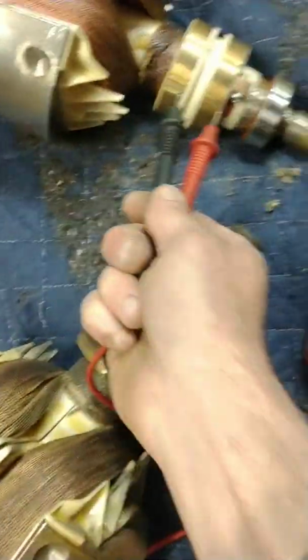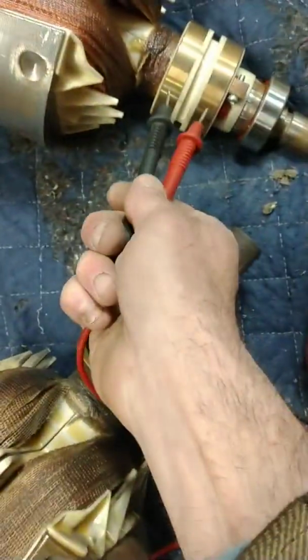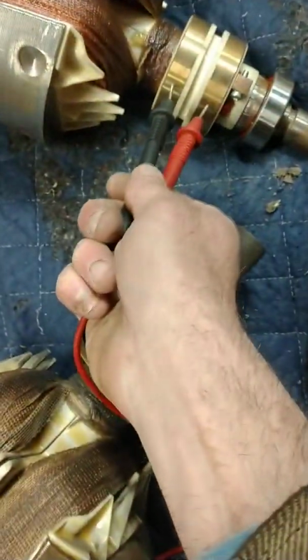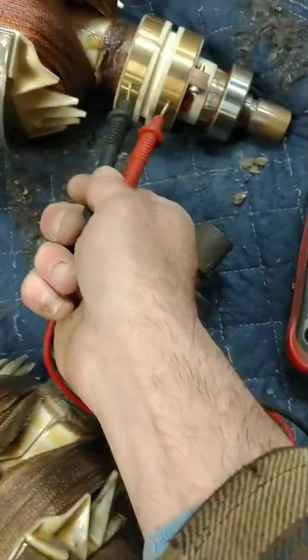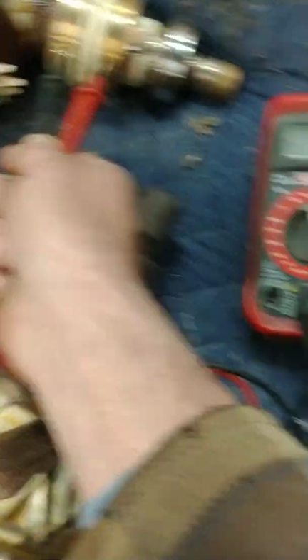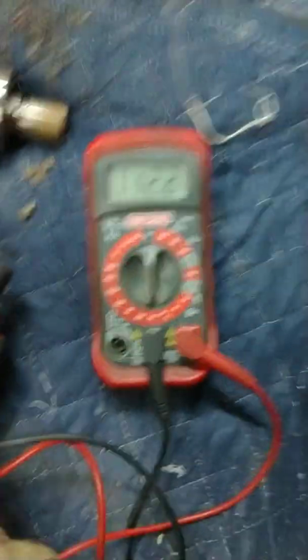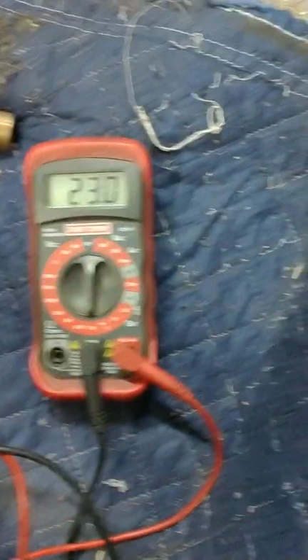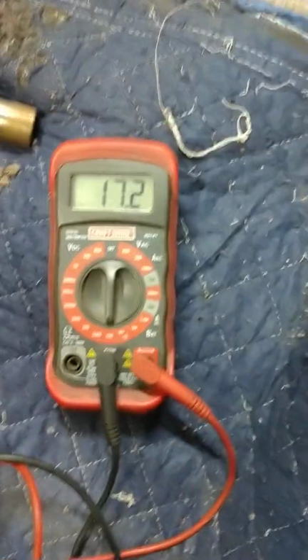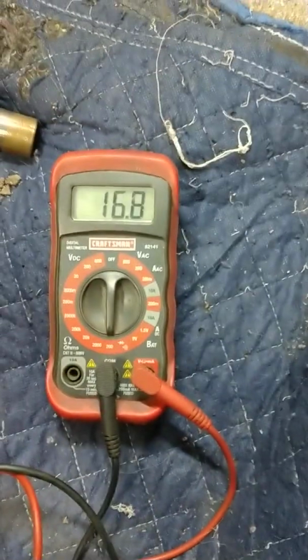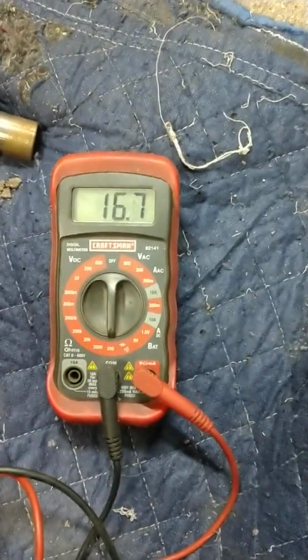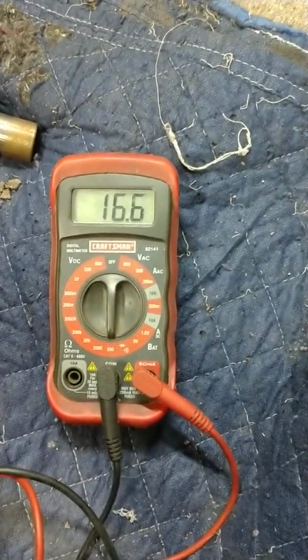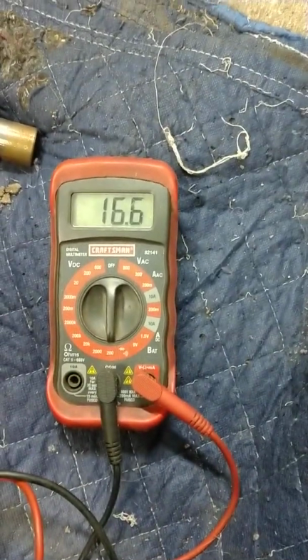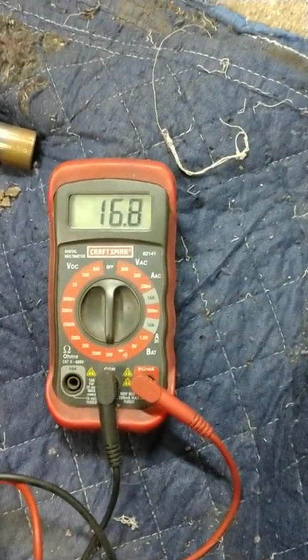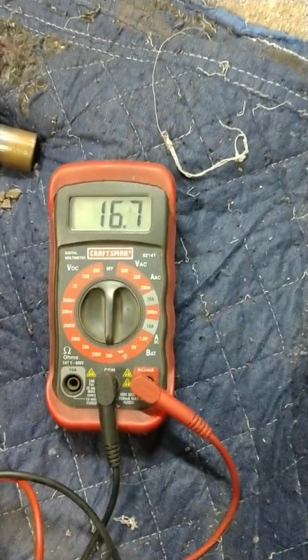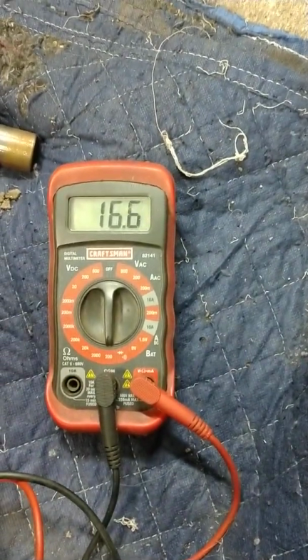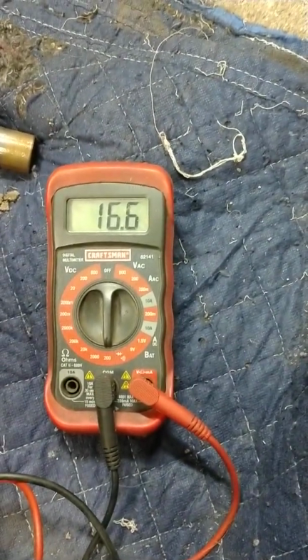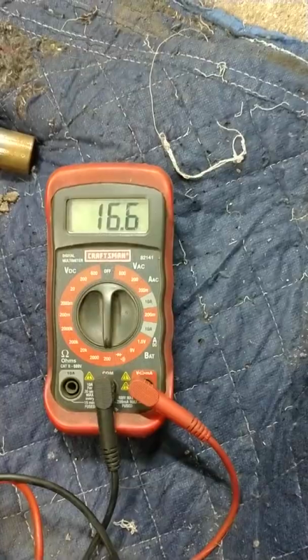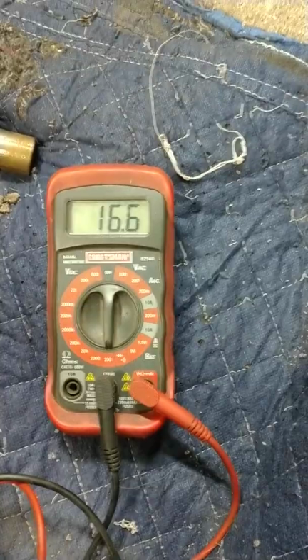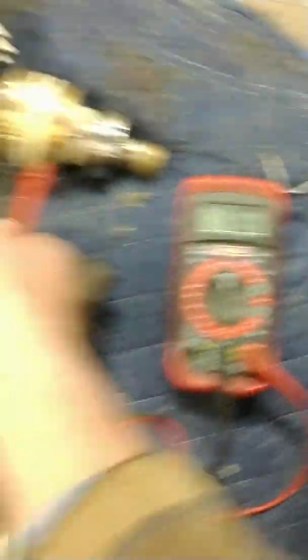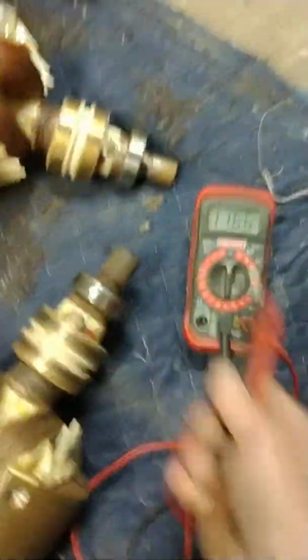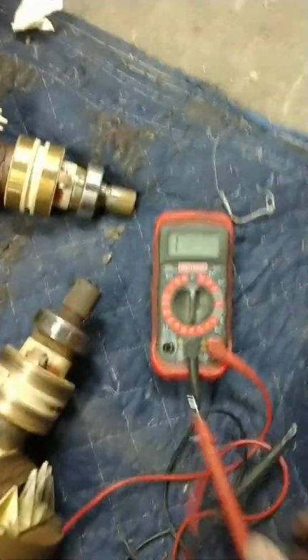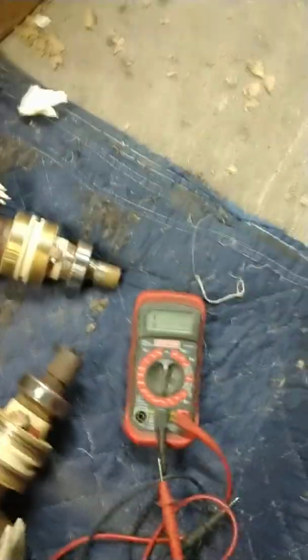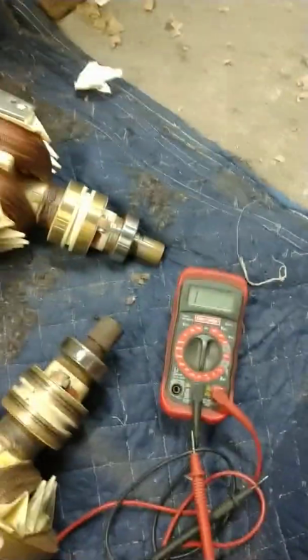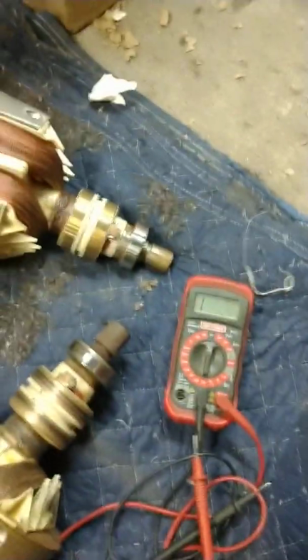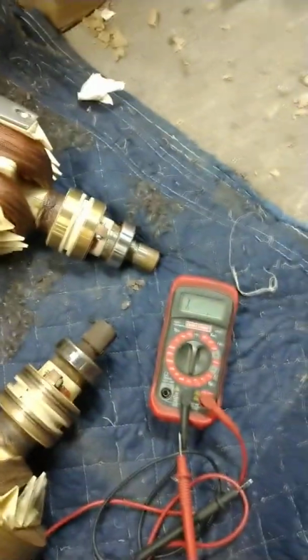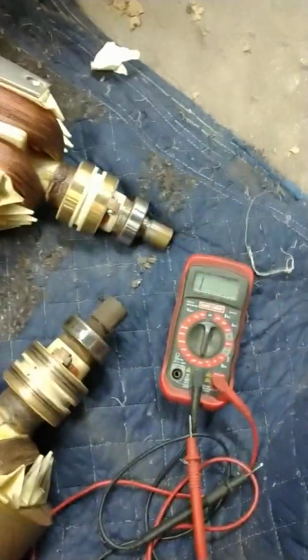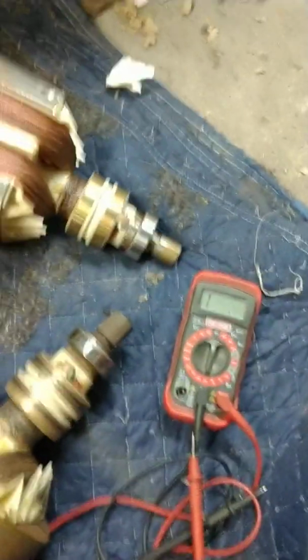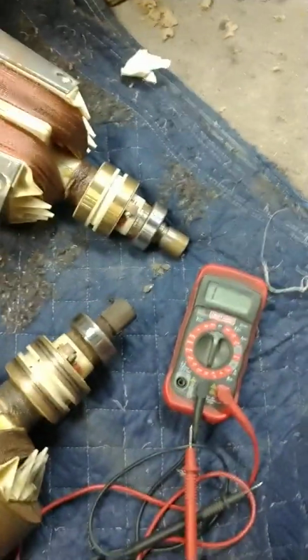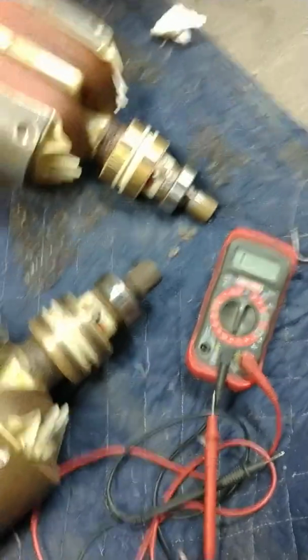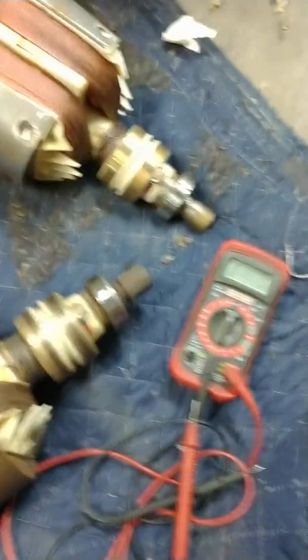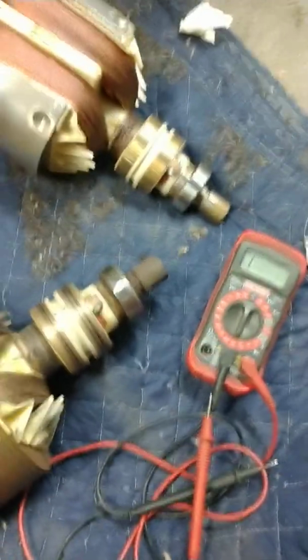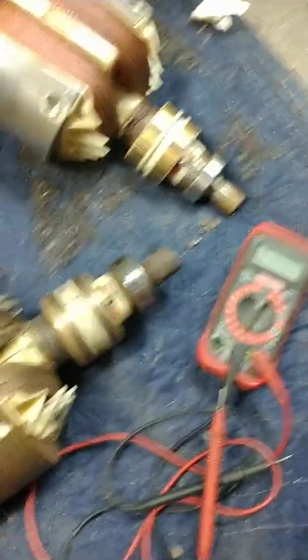Here's the brand new one. And that one is 16.6. The range is supposed to be from 14 to 17. So that's perfect.